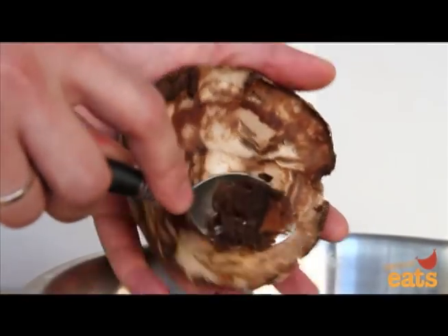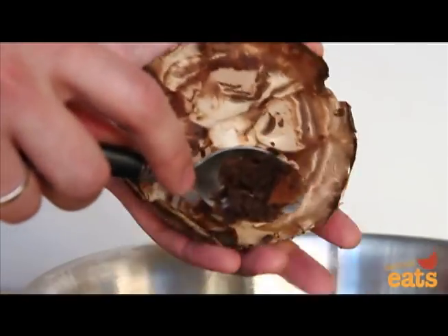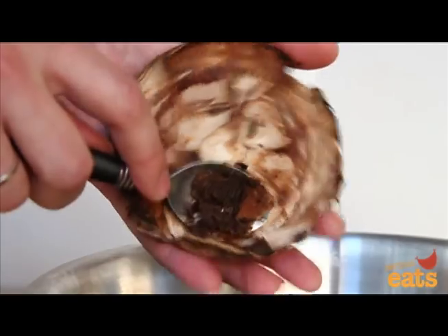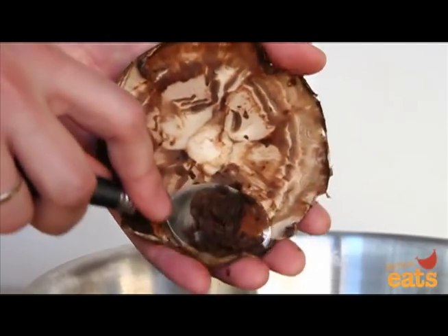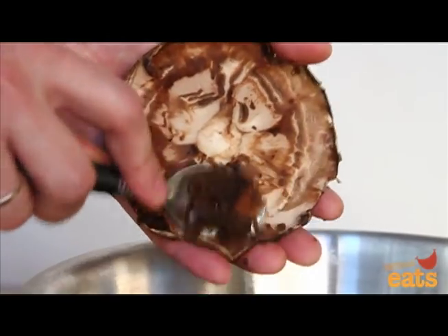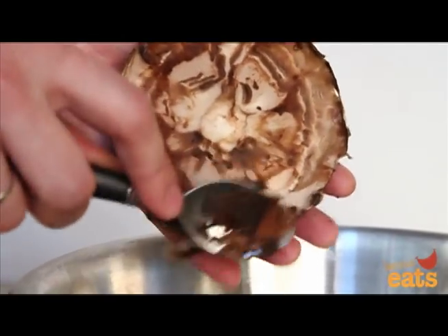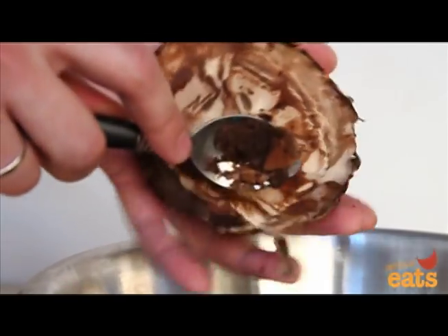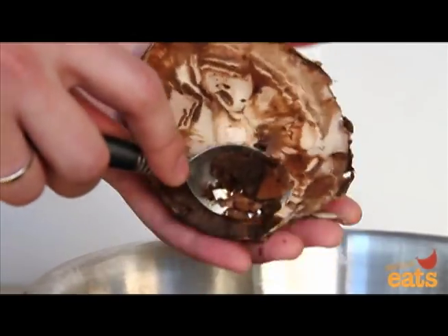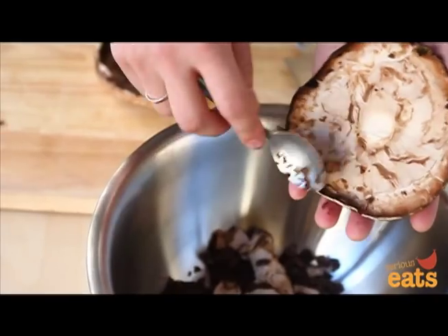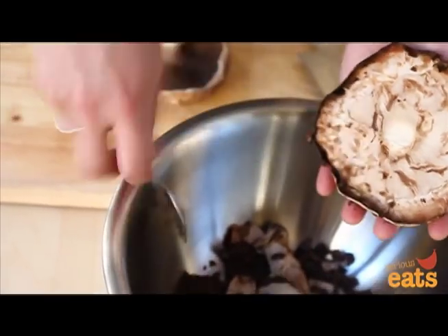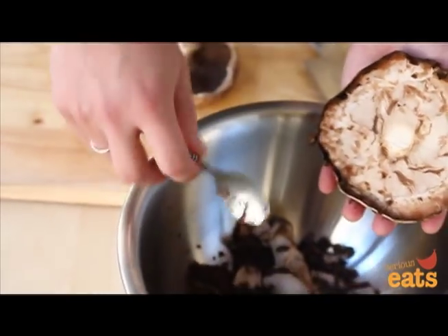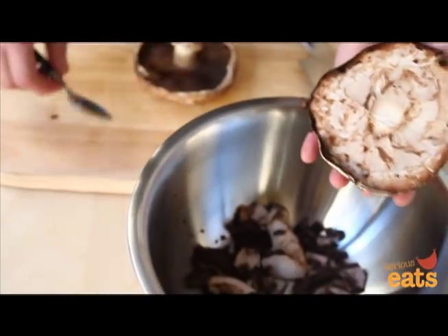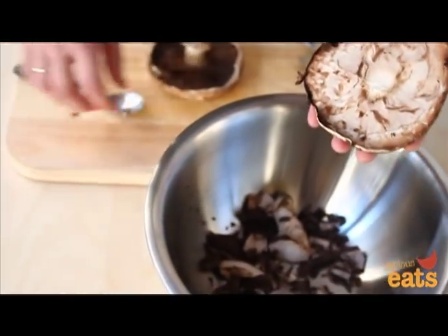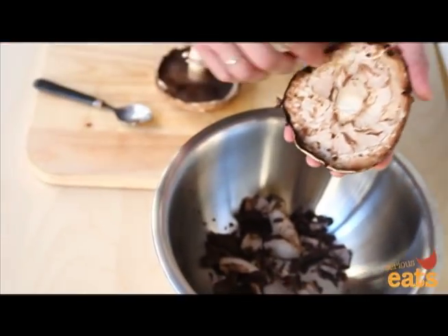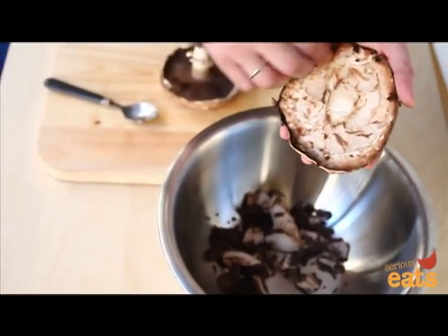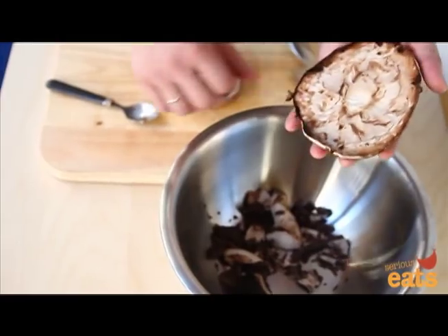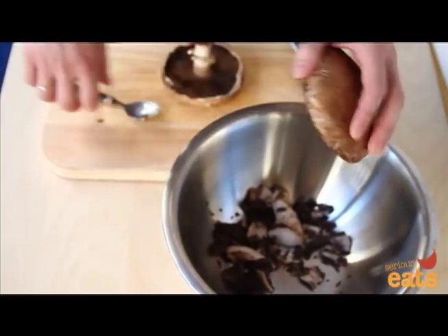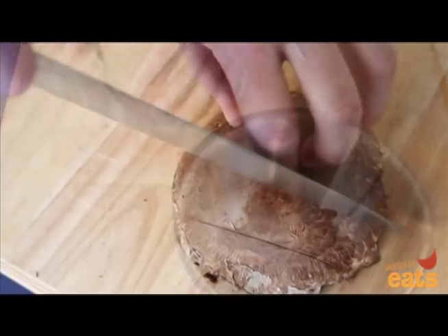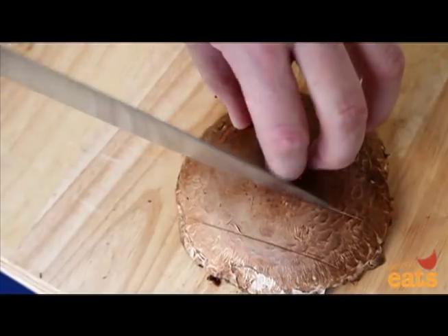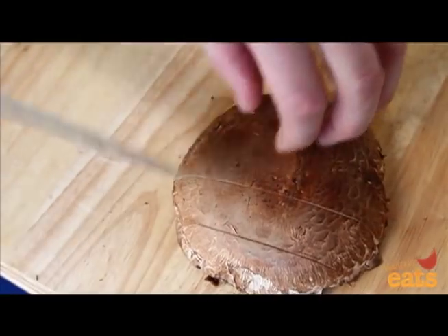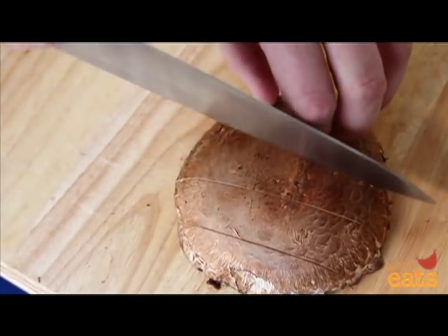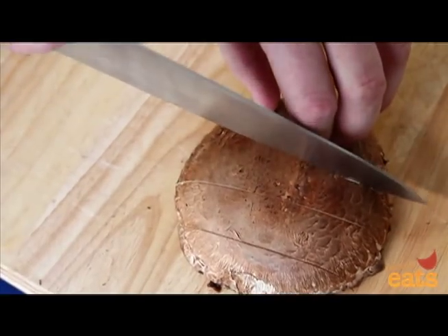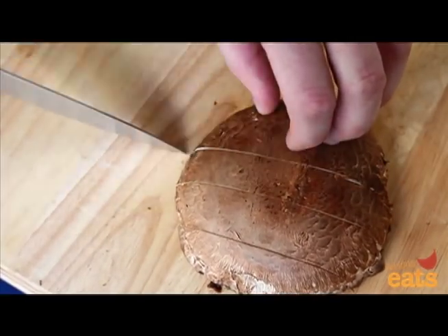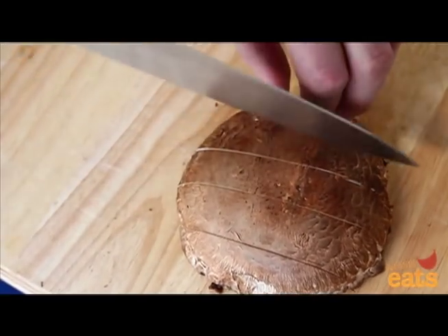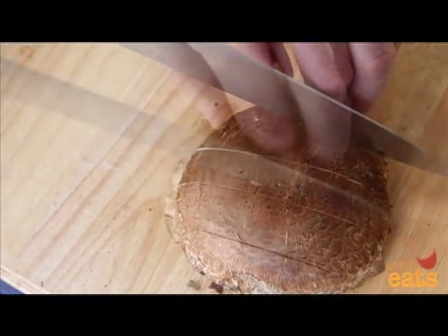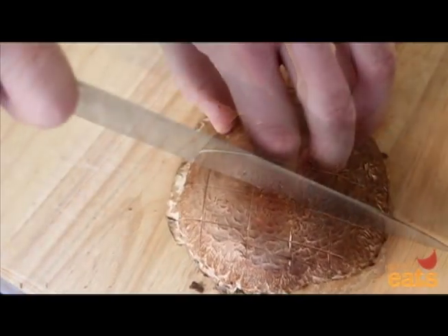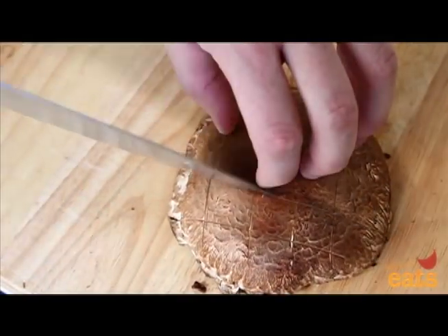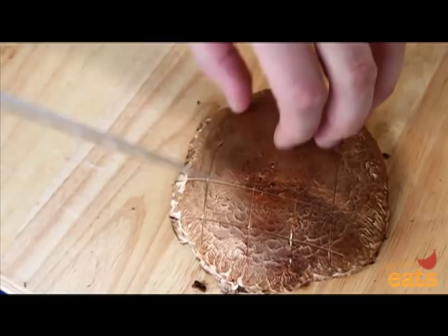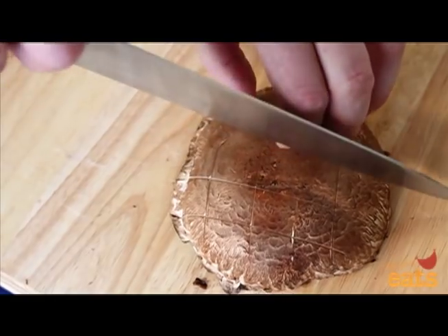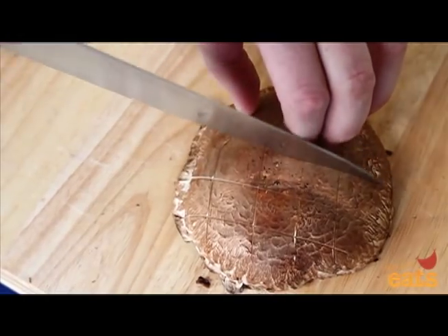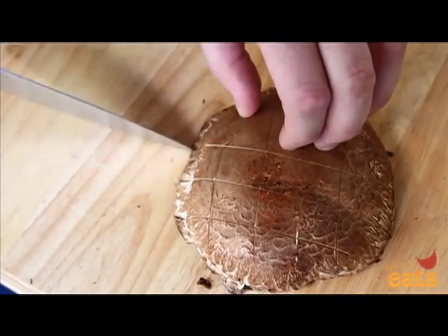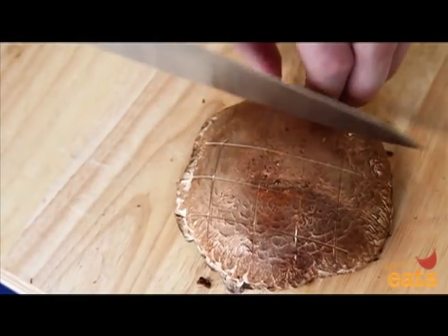To prepare for grilling, roasting, or sautéing whole, cut a series of shallow, parallel lines across the top surface with a knife. This will help it soften faster and retain its shape while cooking. Rotate the mushroom 90 degrees and repeat.